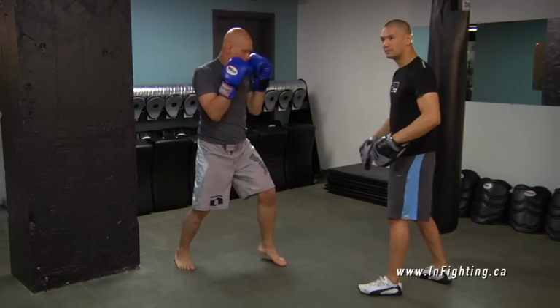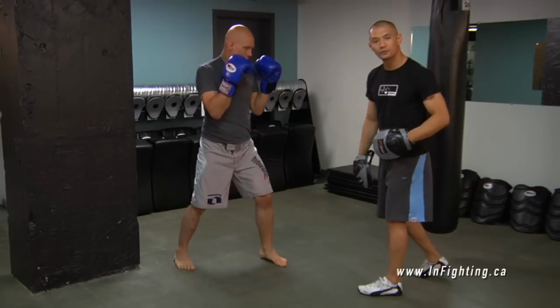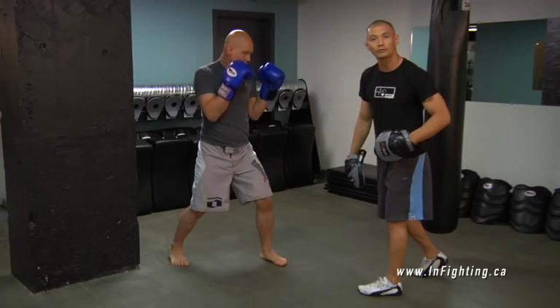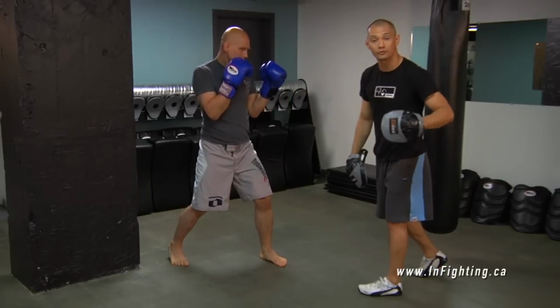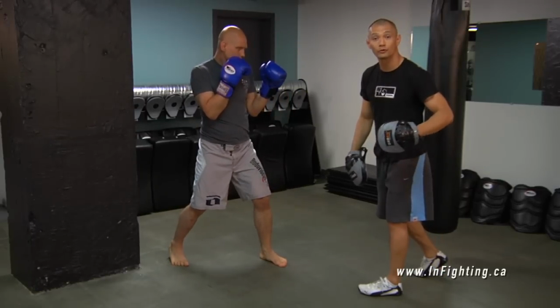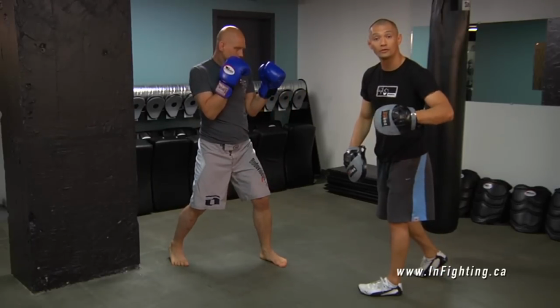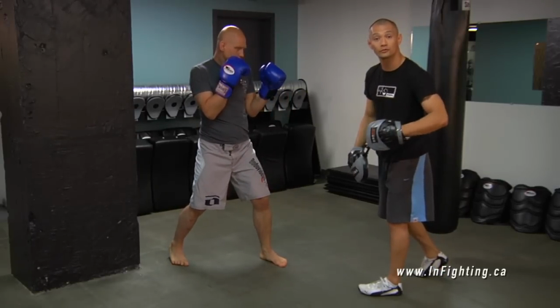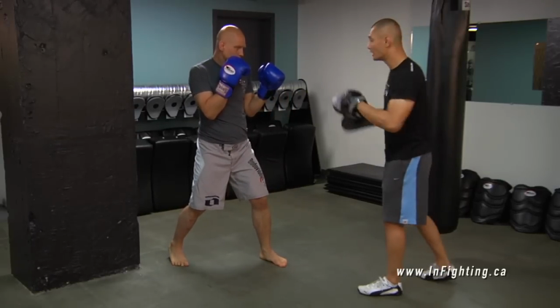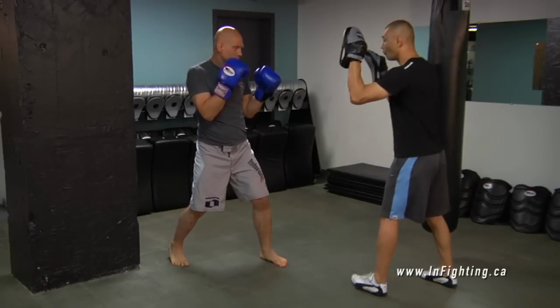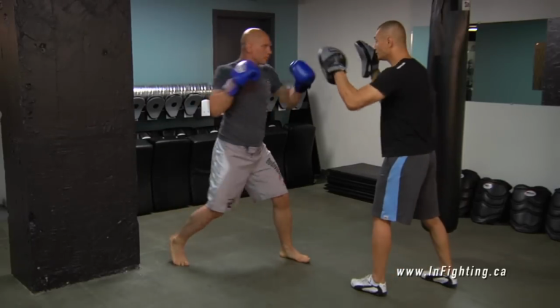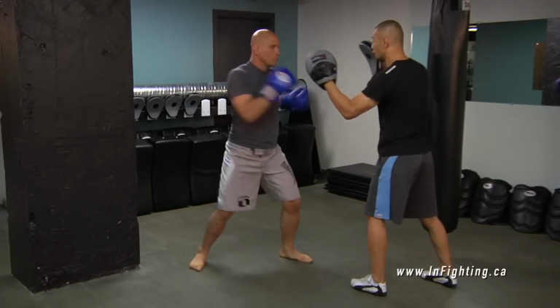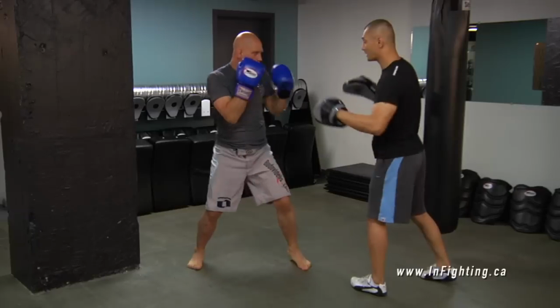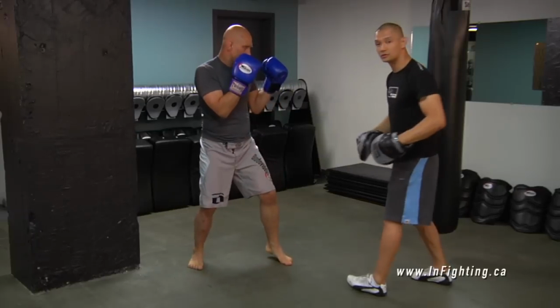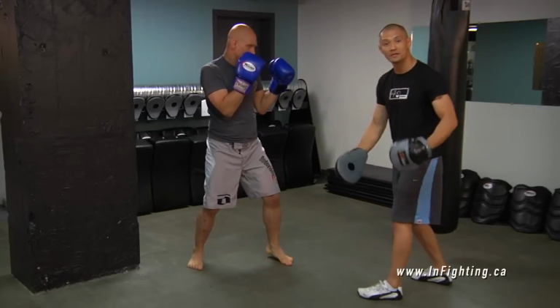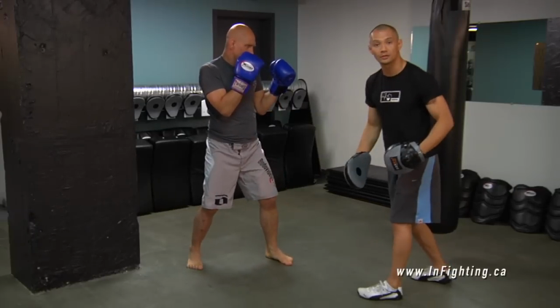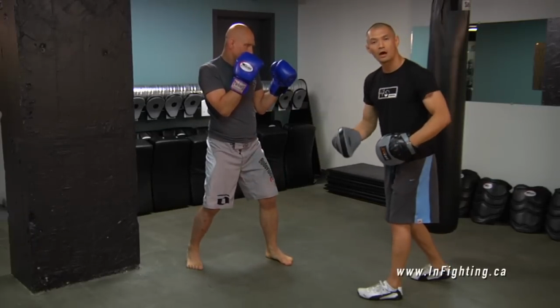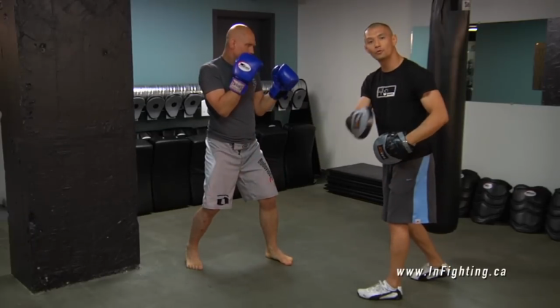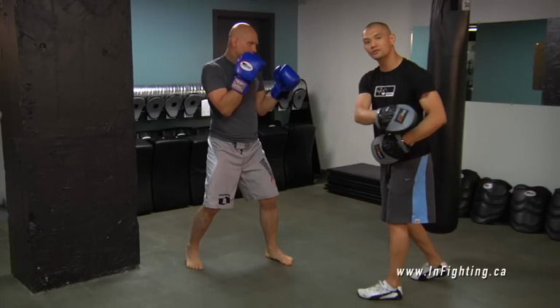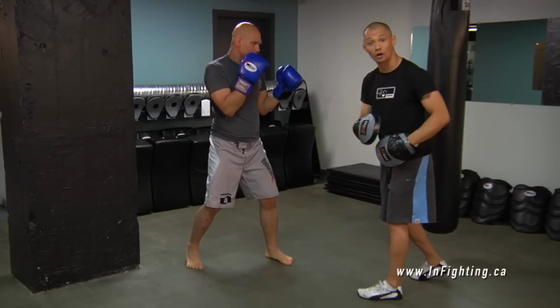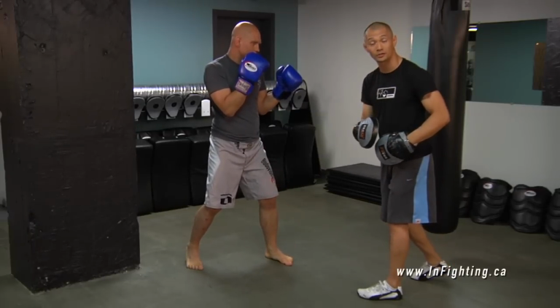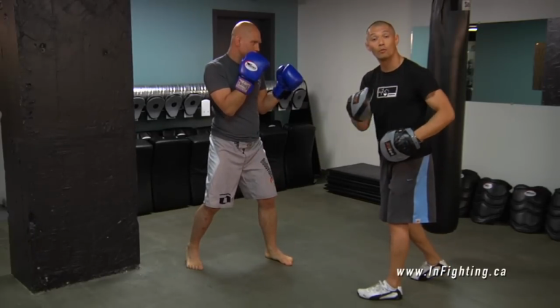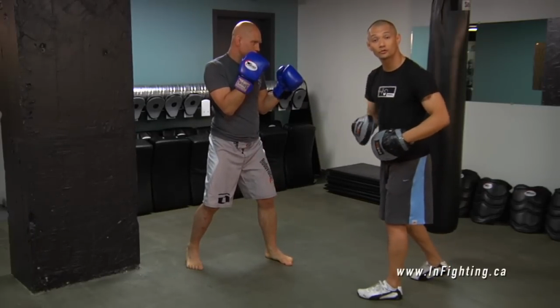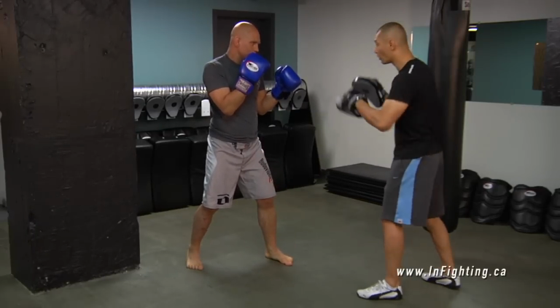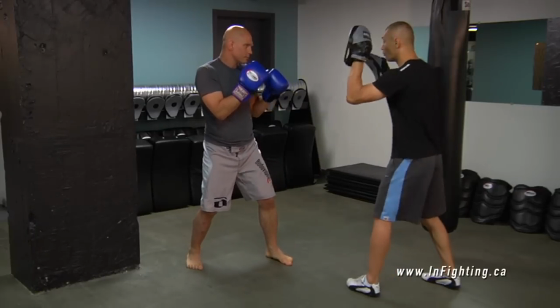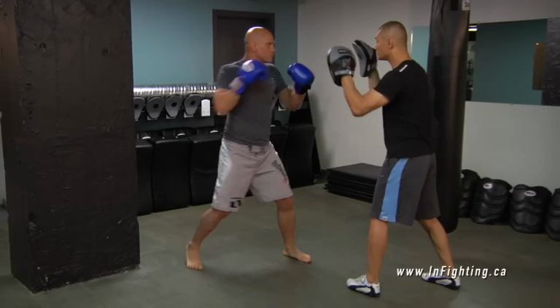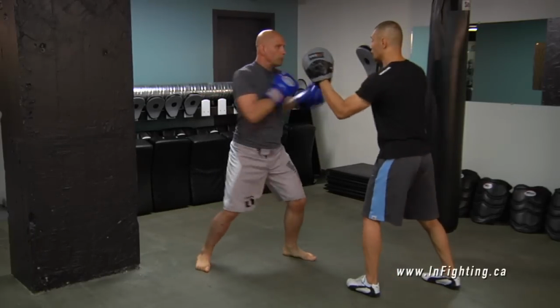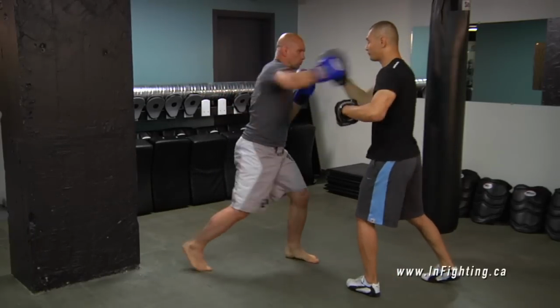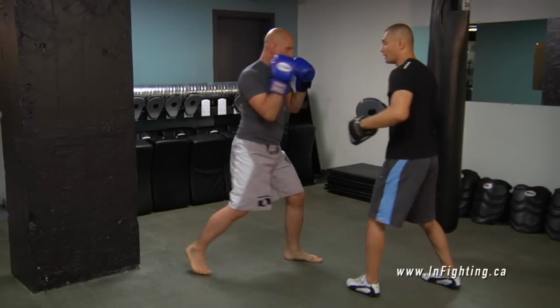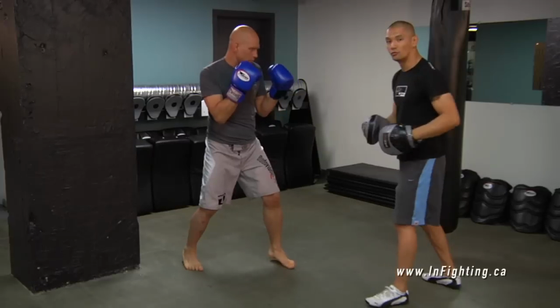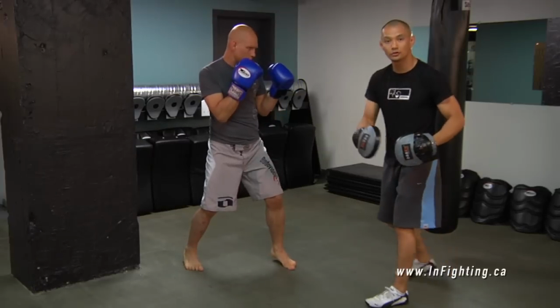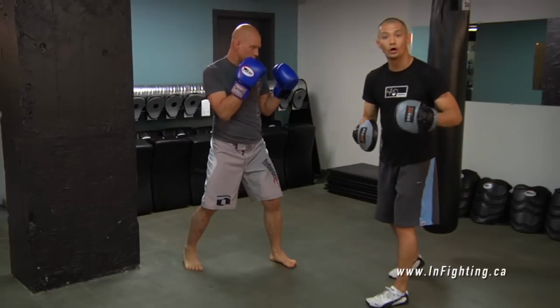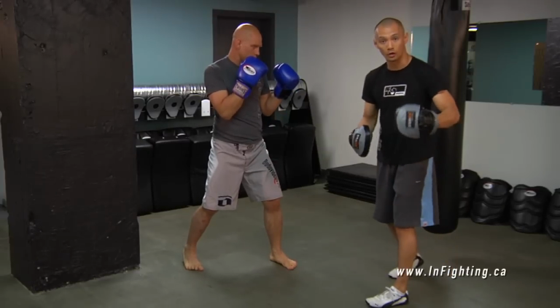Now I'm going to put it together with a three — we're going to go one two three. One two three. That's a combination. How about a more sophisticated combination? One two three four. One two three four — it's a one two hook hook.